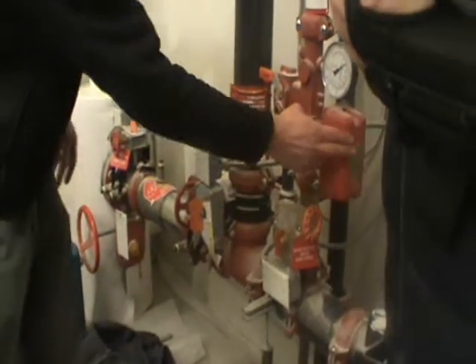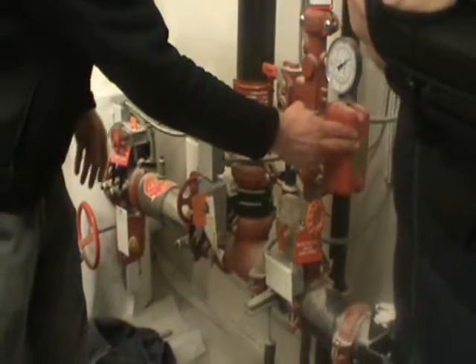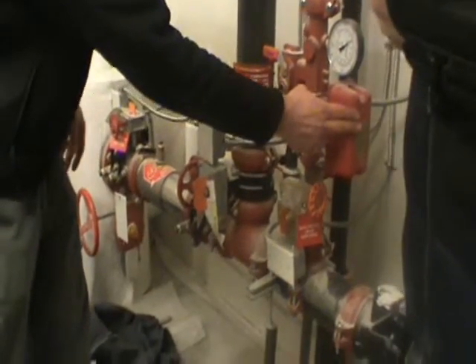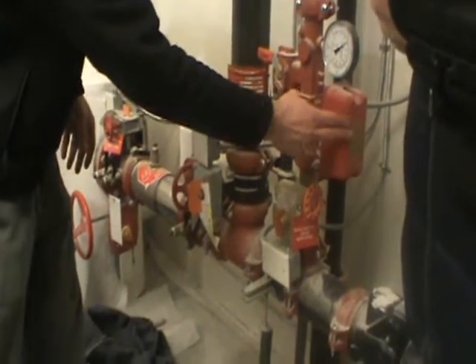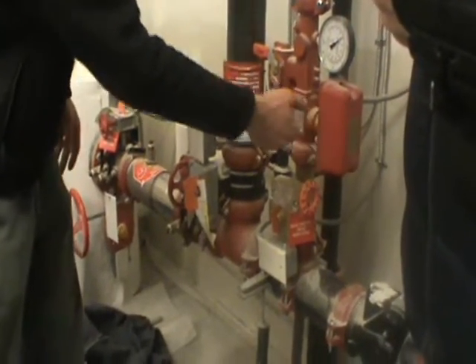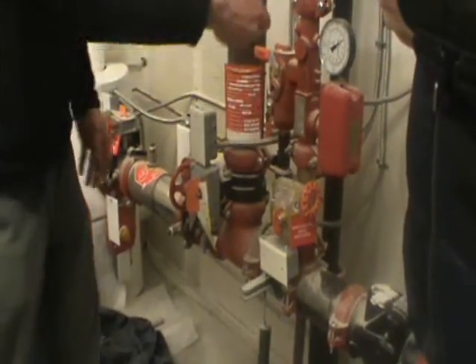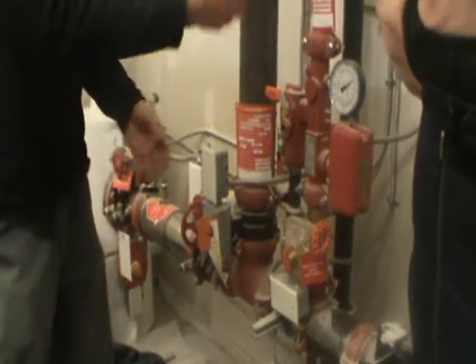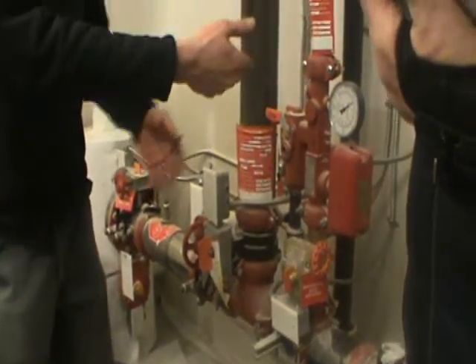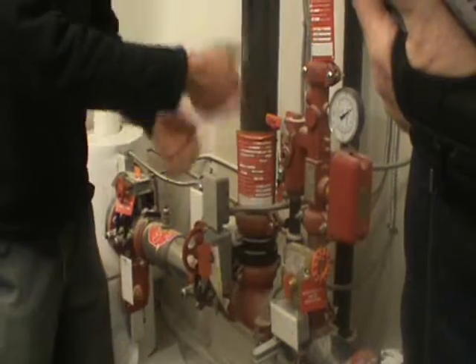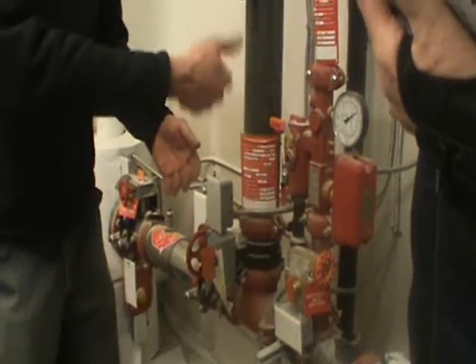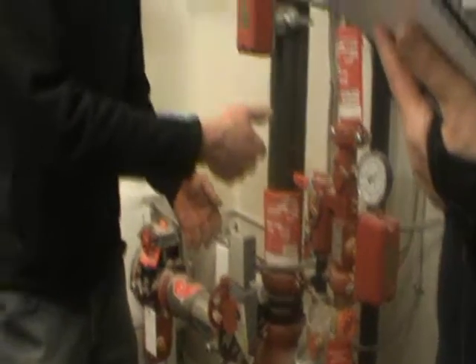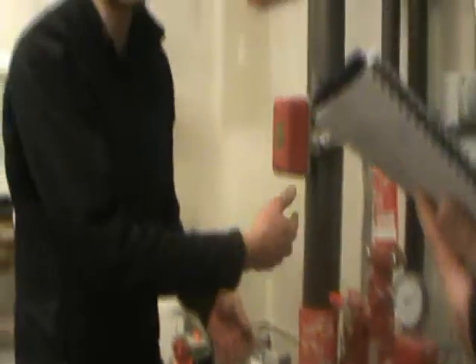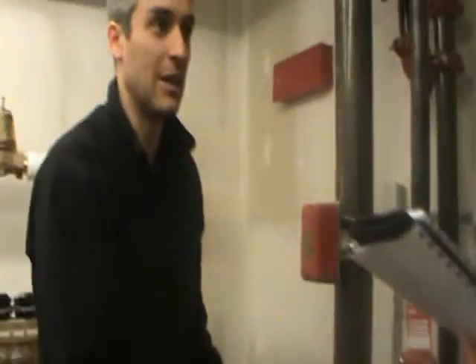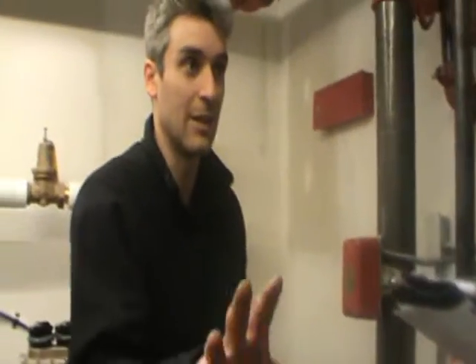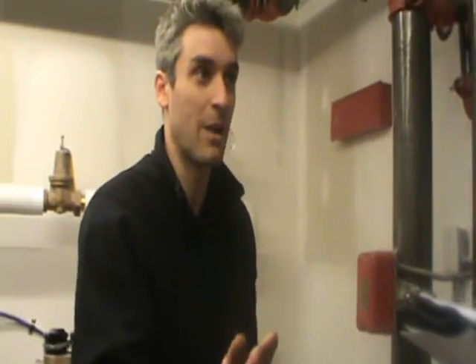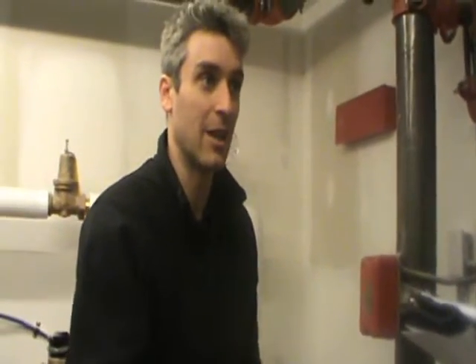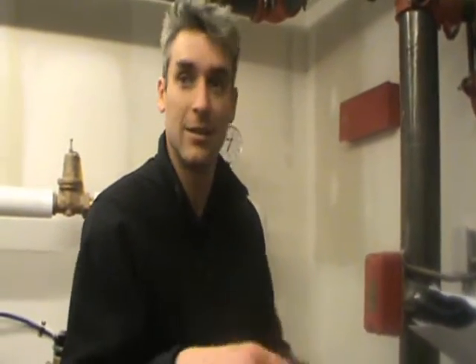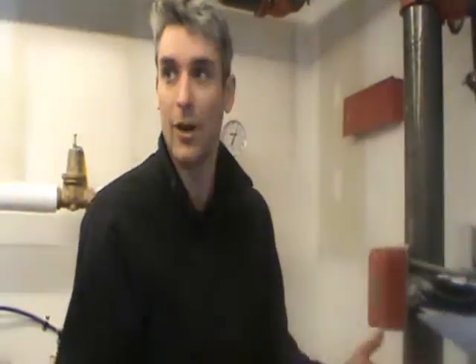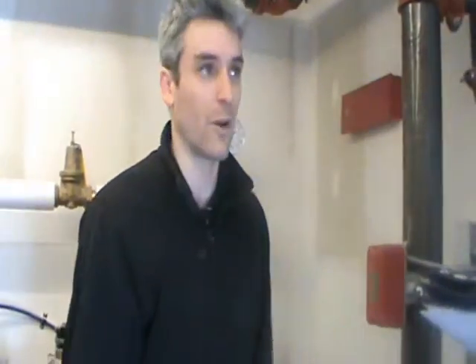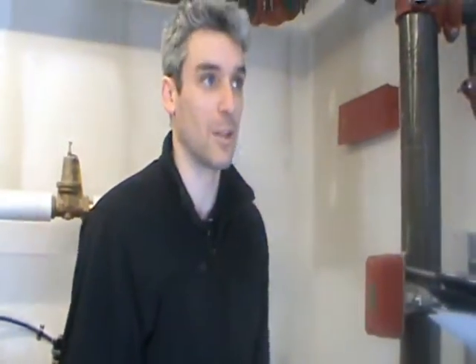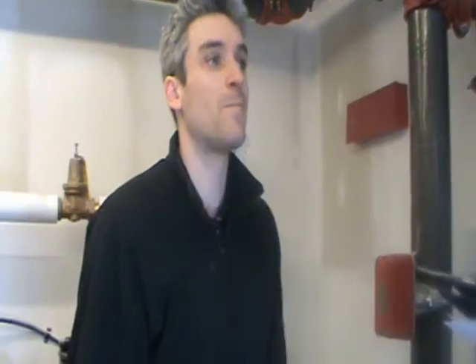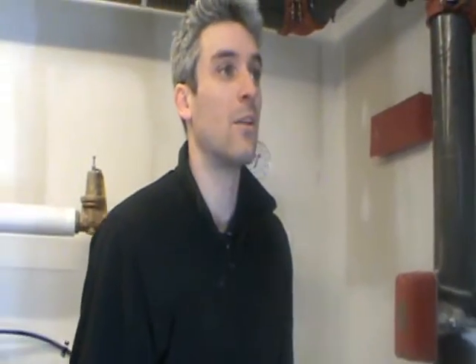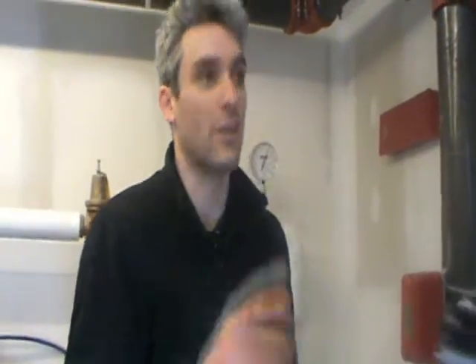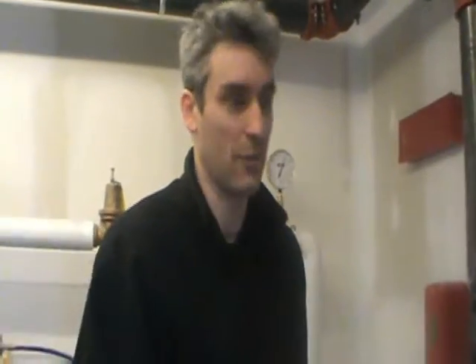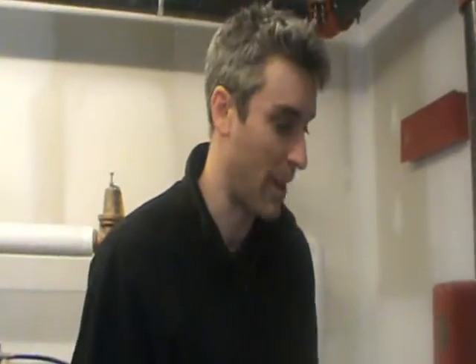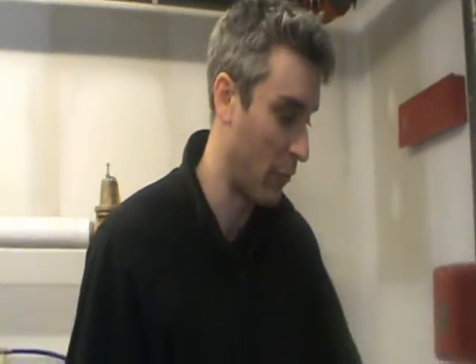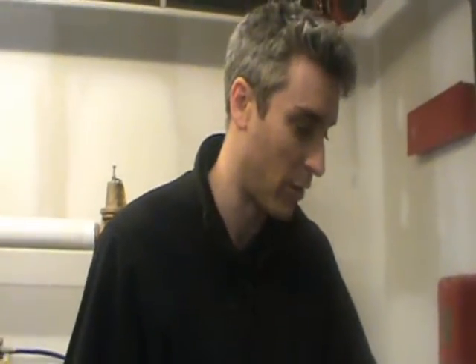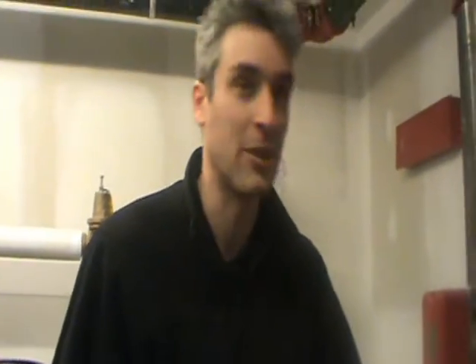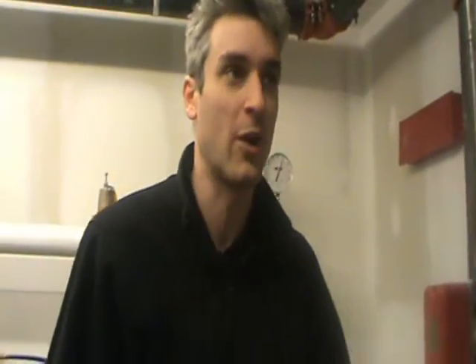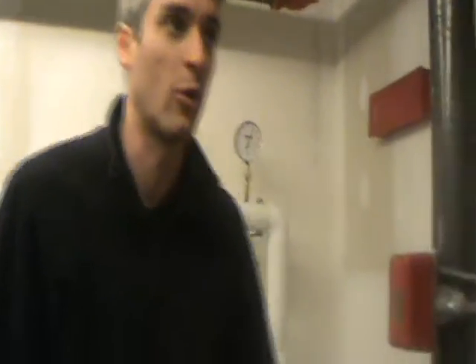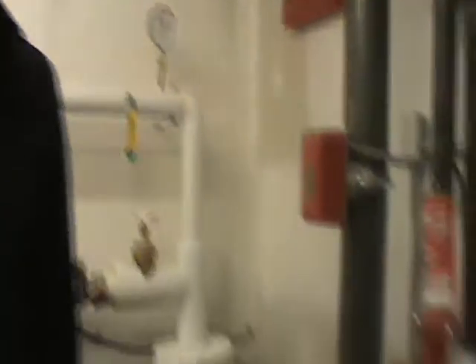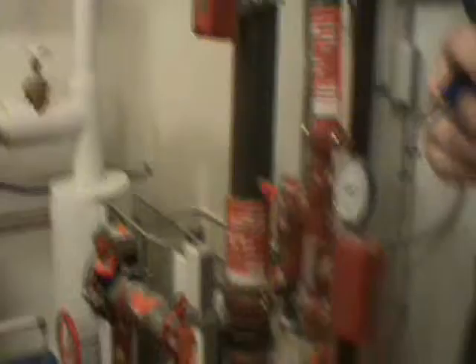This is your flow switch — this is the indicator that tells you if you actually have a fire on the floor. There's a paddle inside that will set off the enunciator panel and tell the fire alarm panel to notify the fire department that there's a fire on the floor and that there's water flowing.